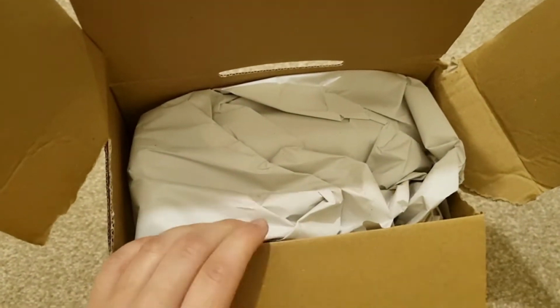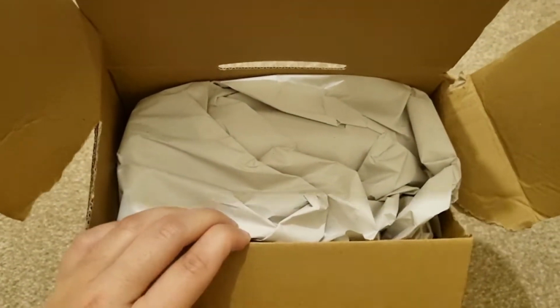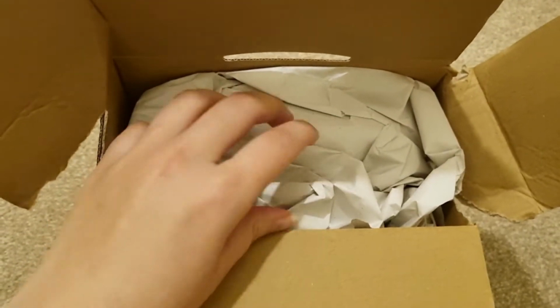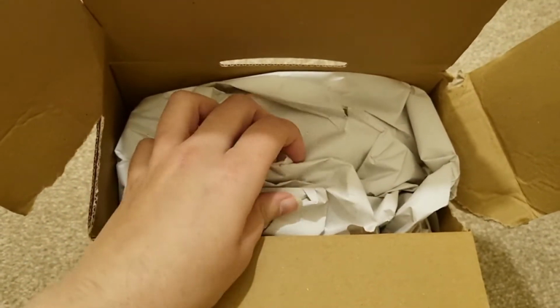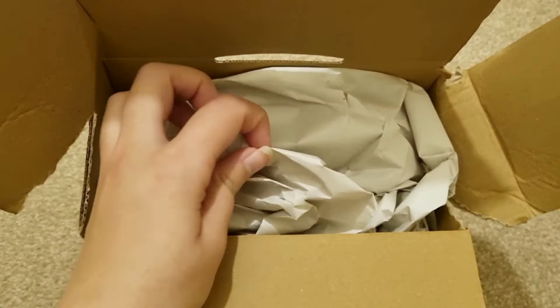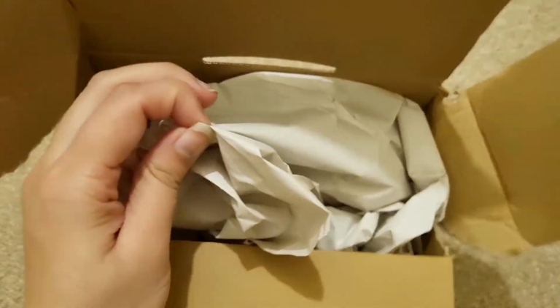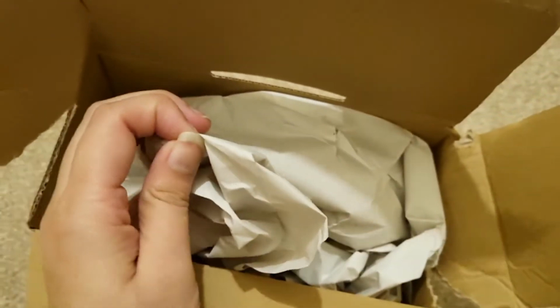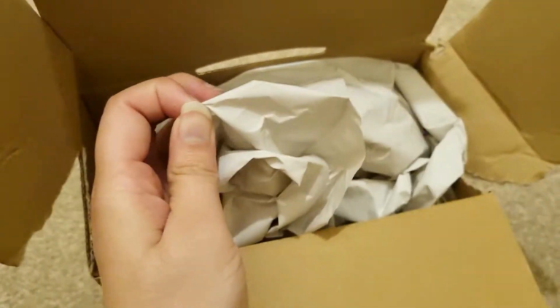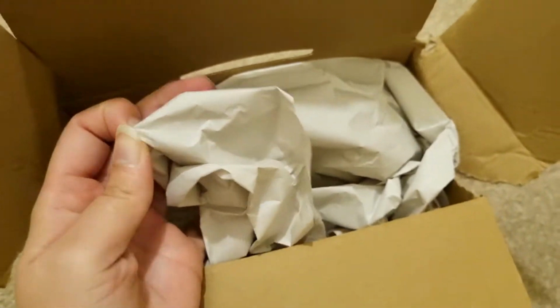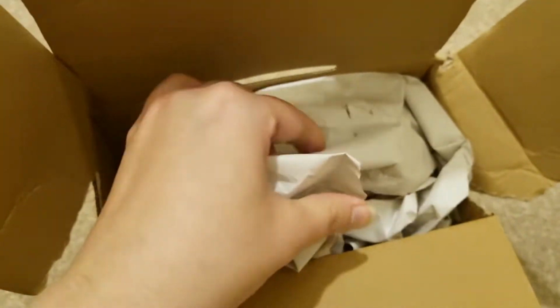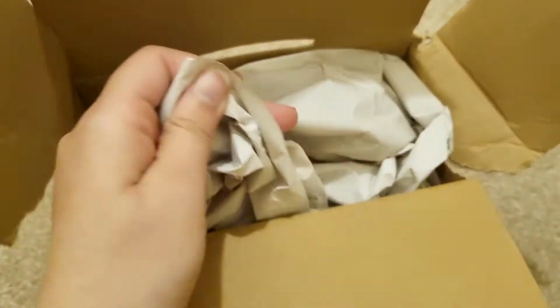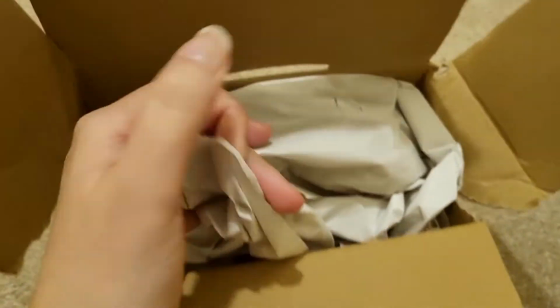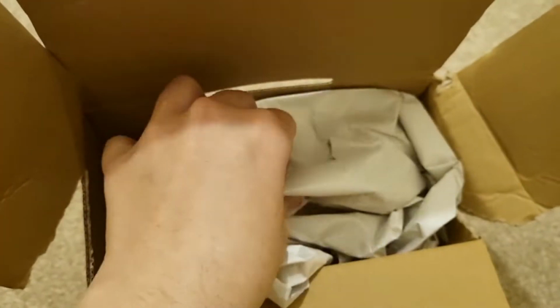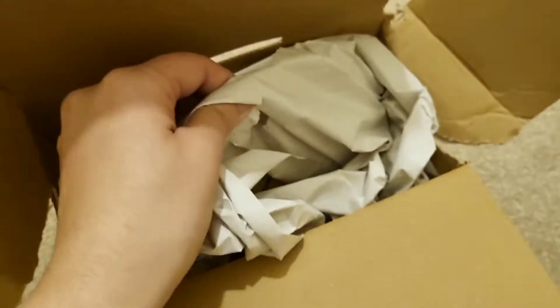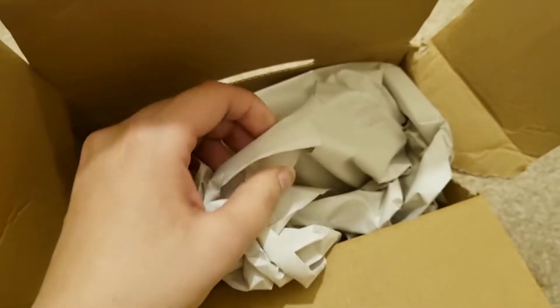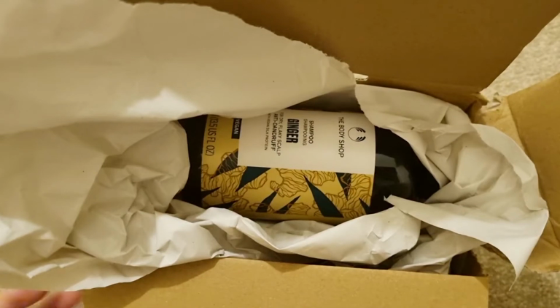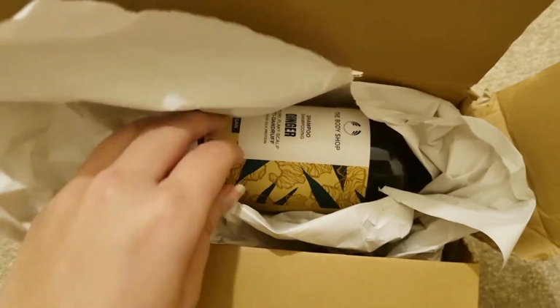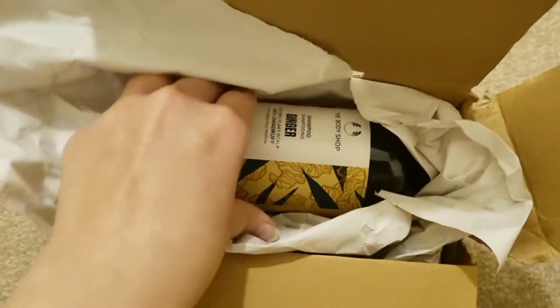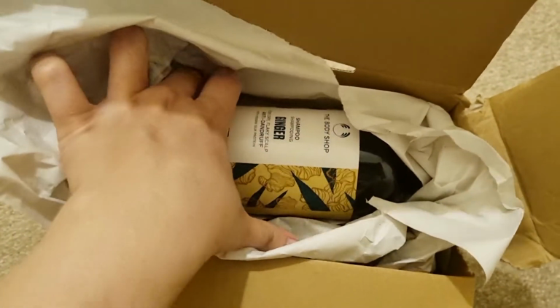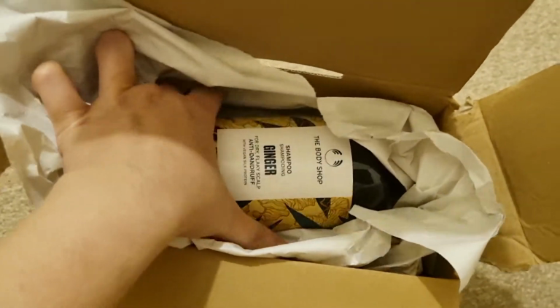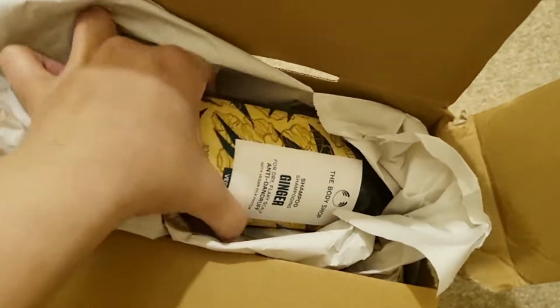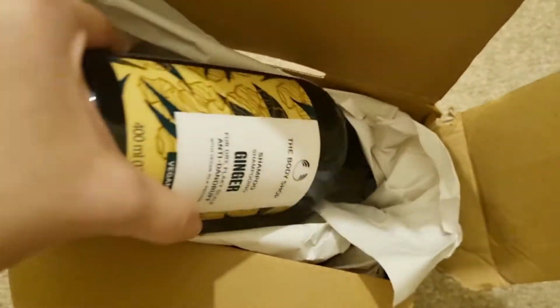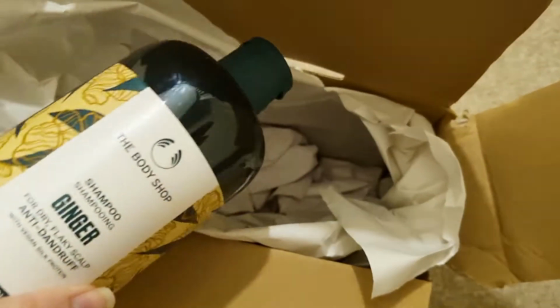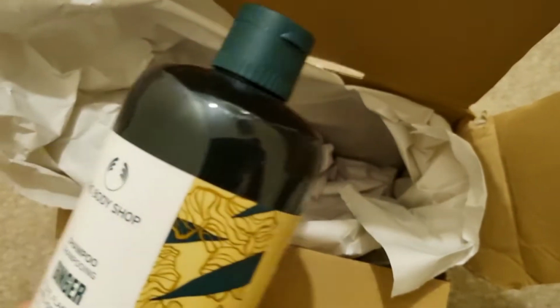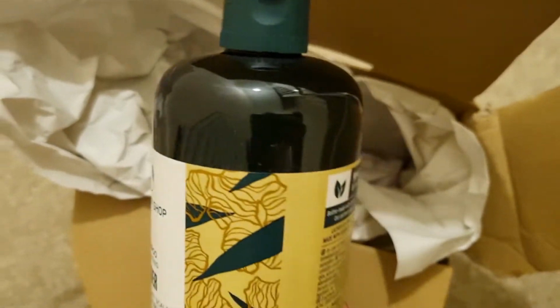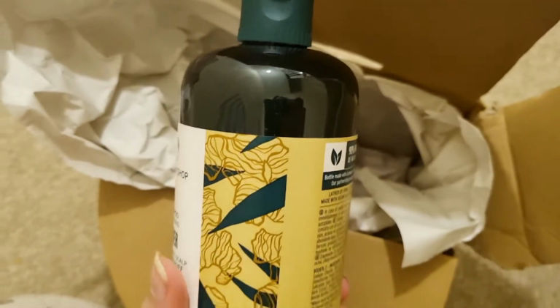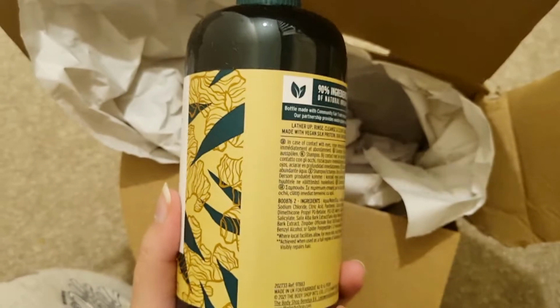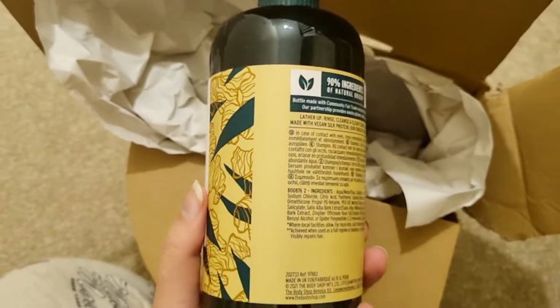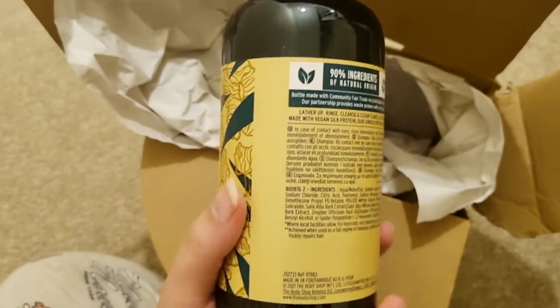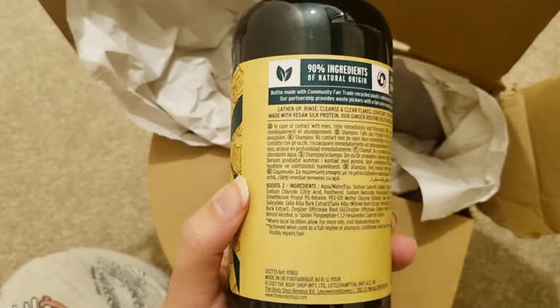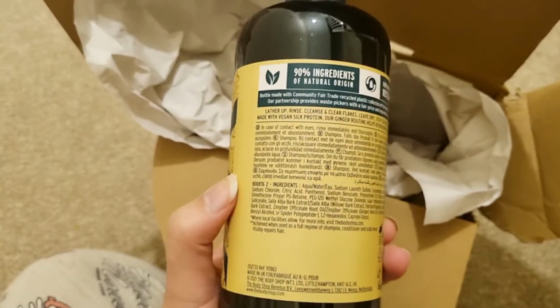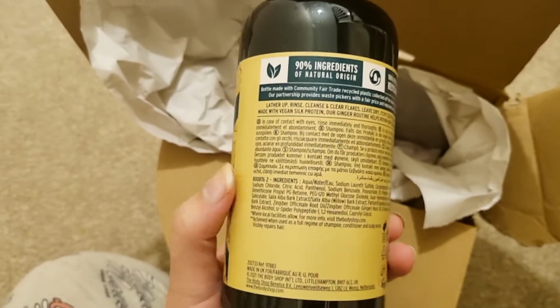It comes in different size bottles. I ordered the 400ml. You can see that it is different from regular dandruff shampoos — it has a serum in it.